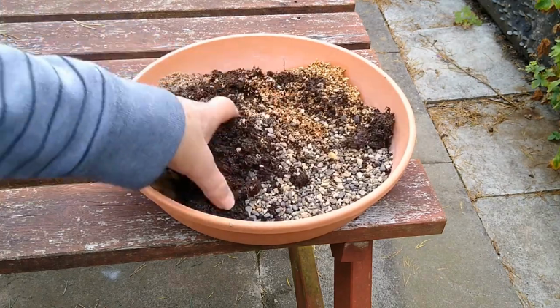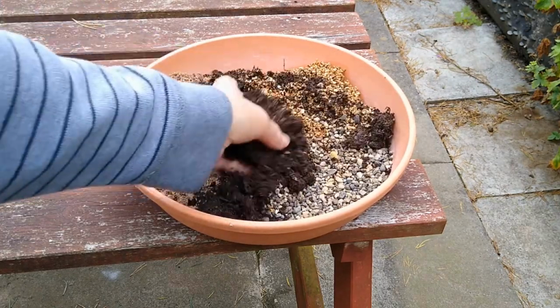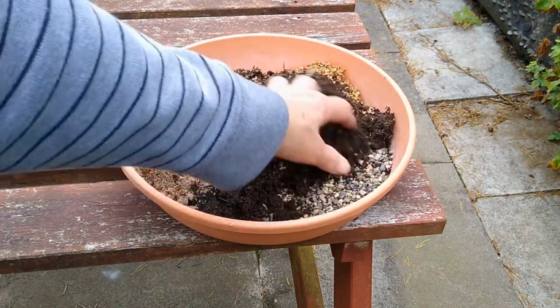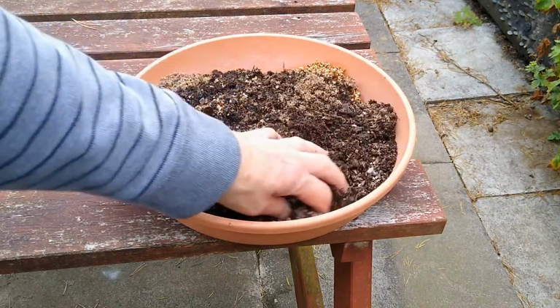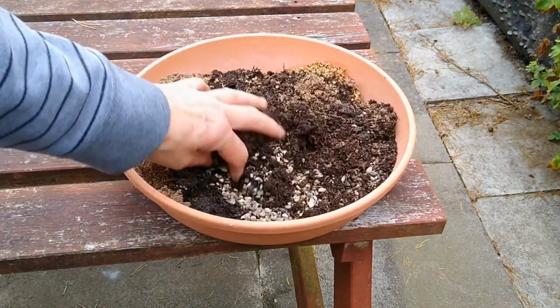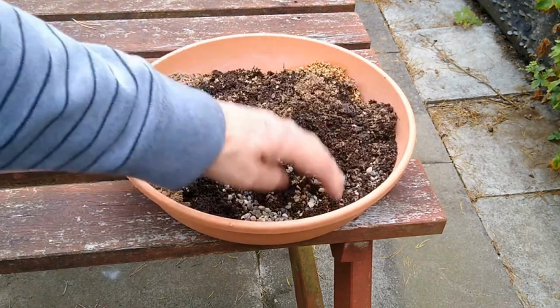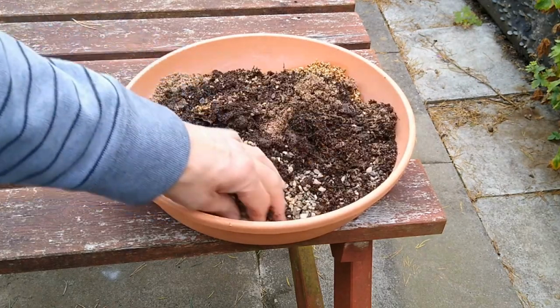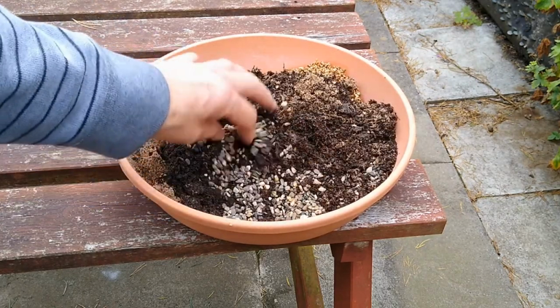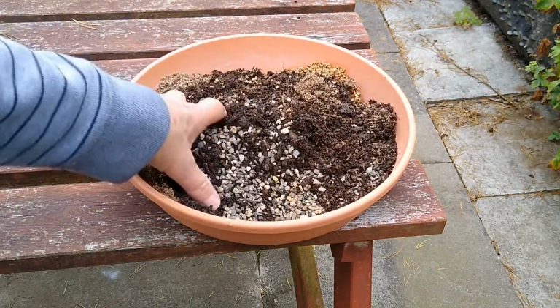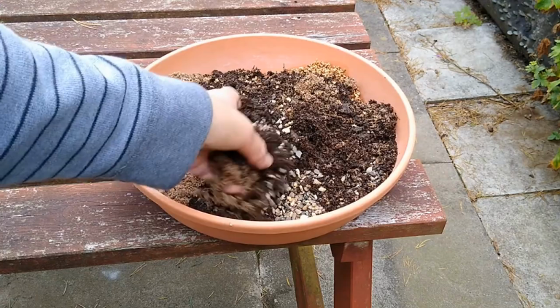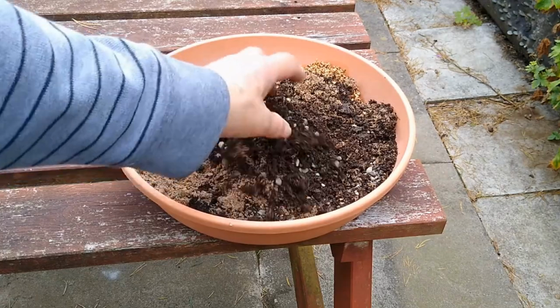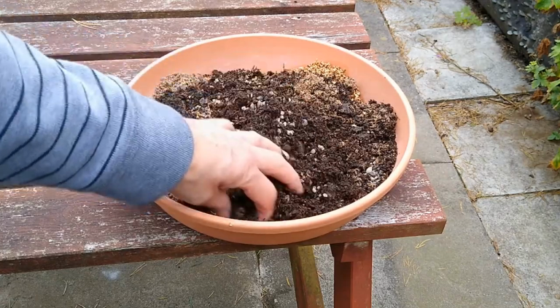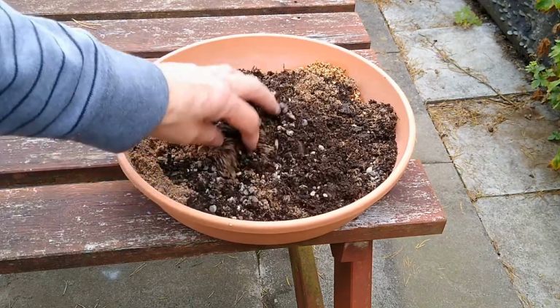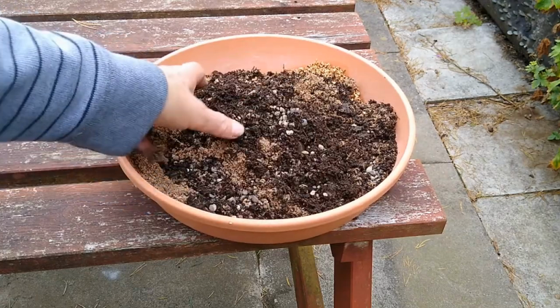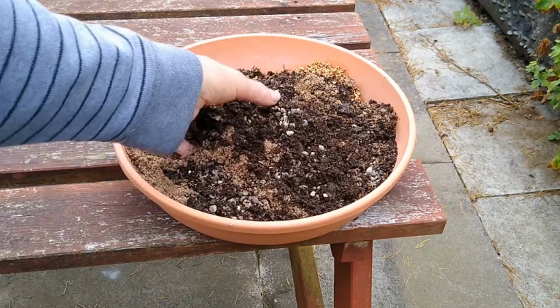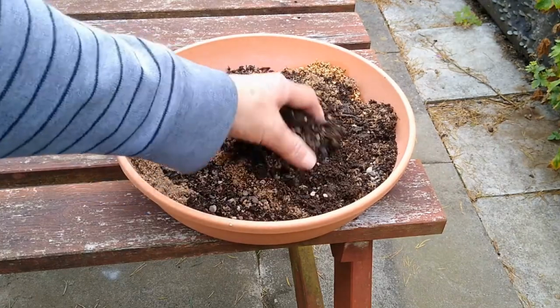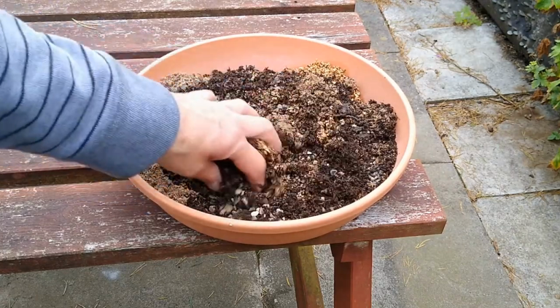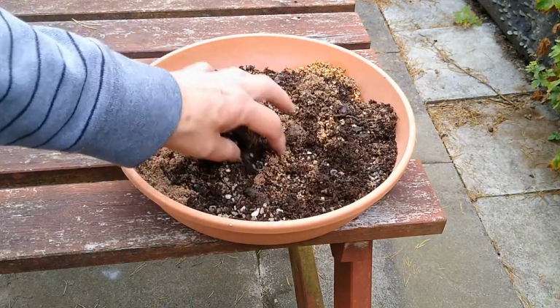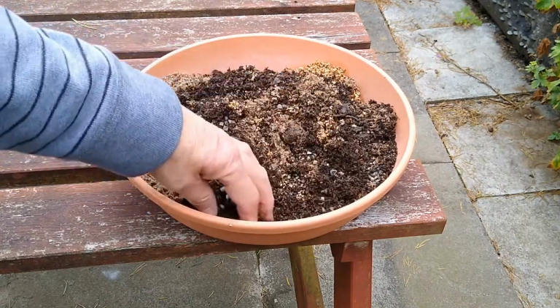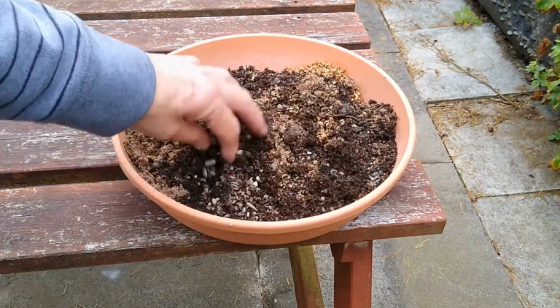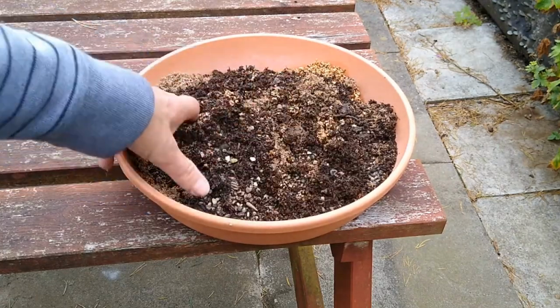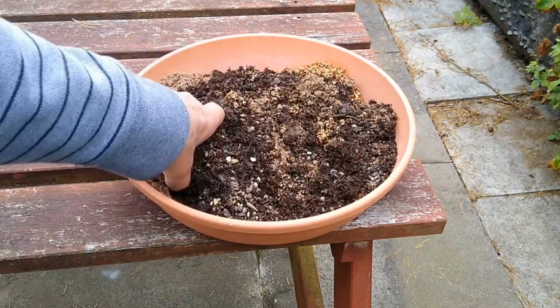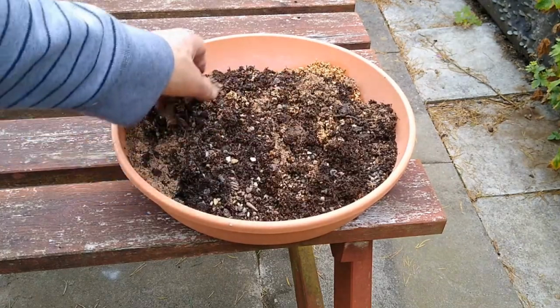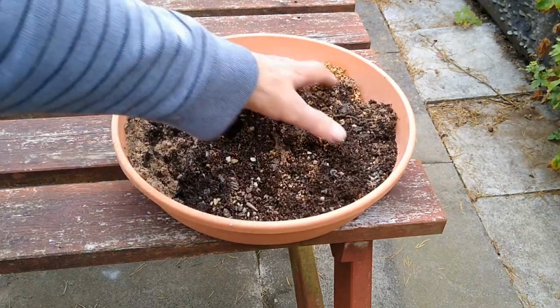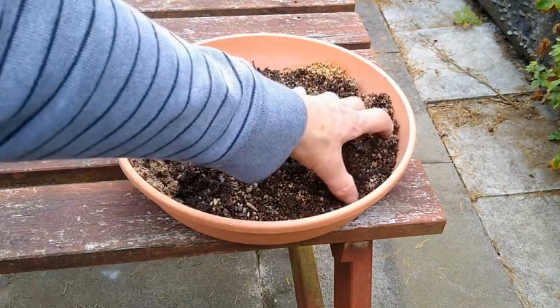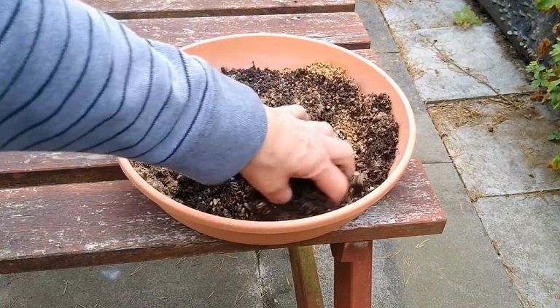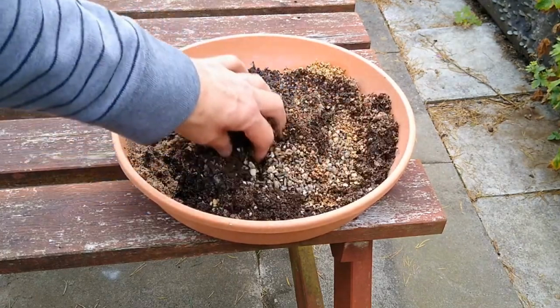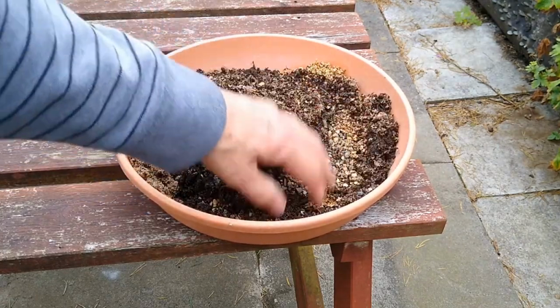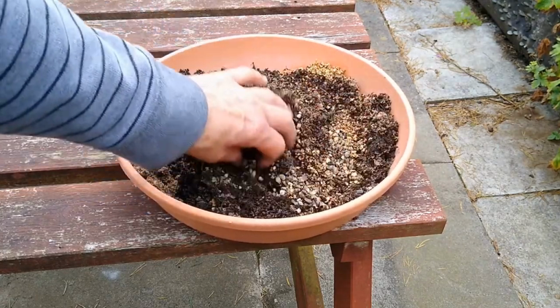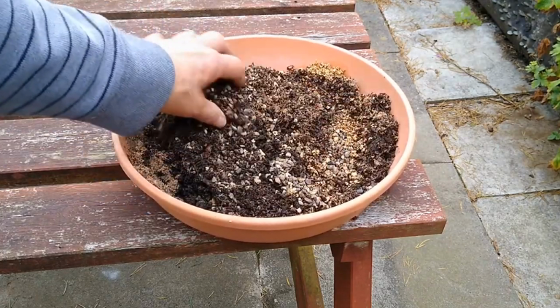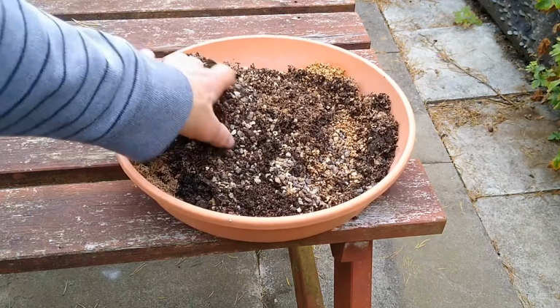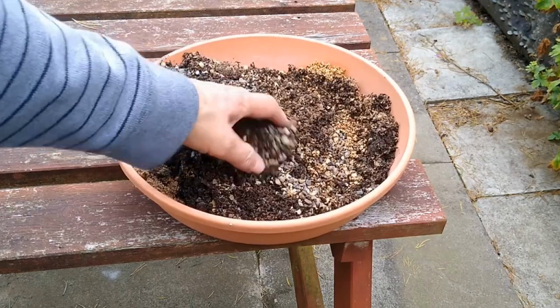If you can't get horticultural grit, you can use fish tank grit or aquarium grit.